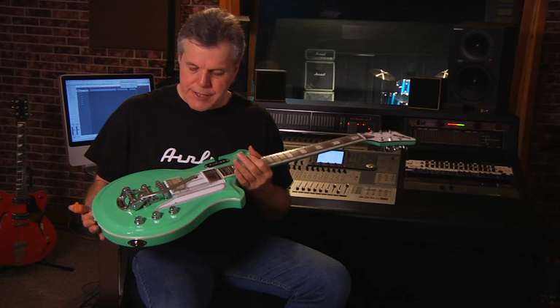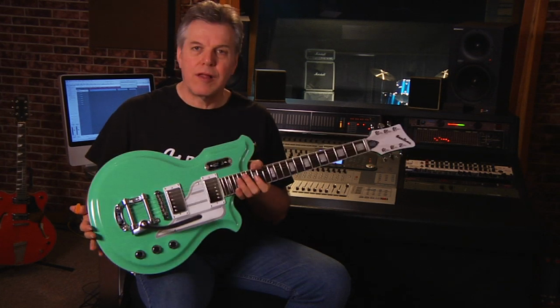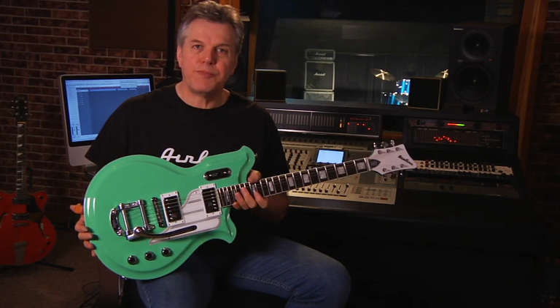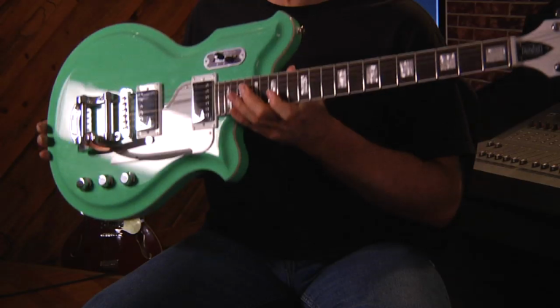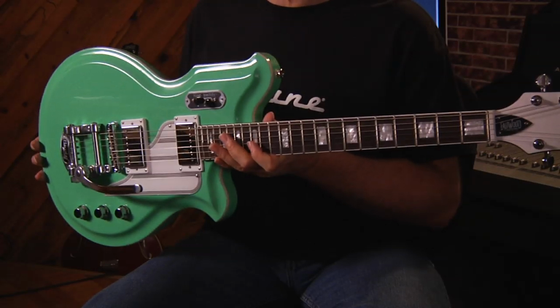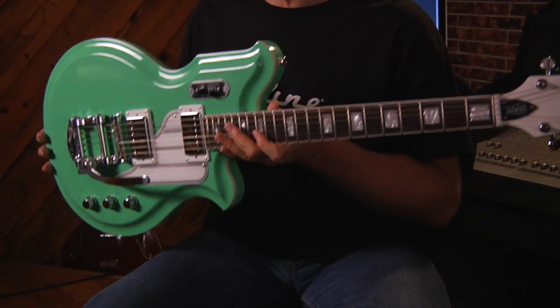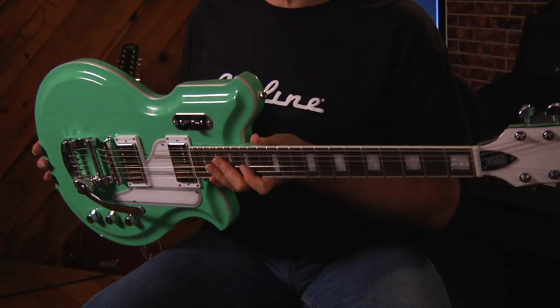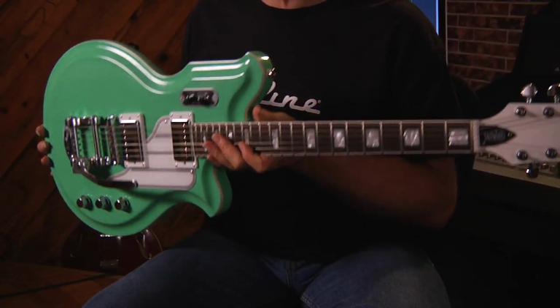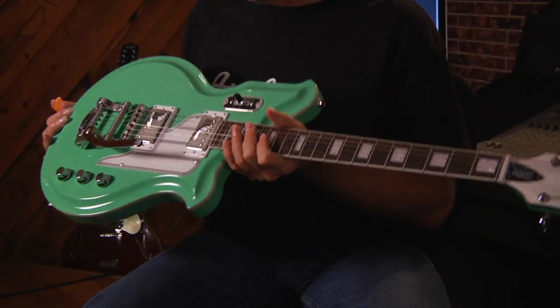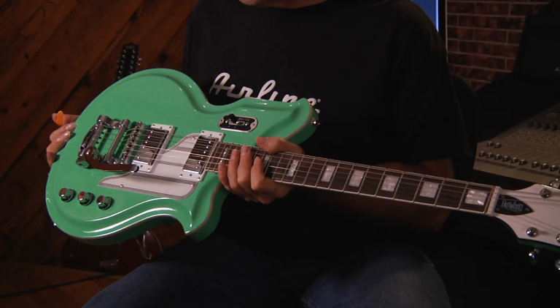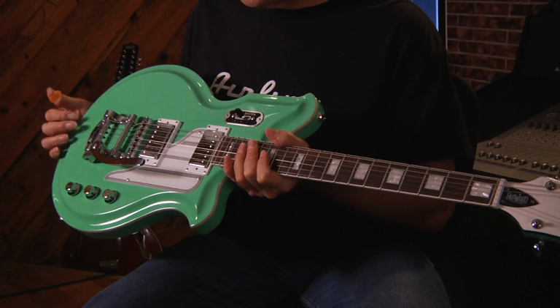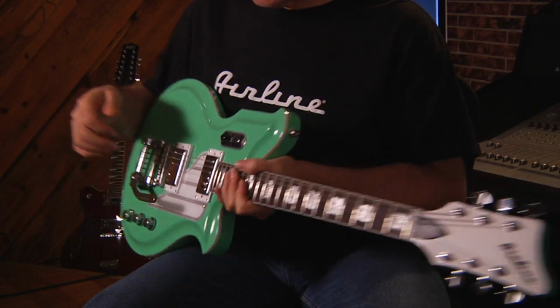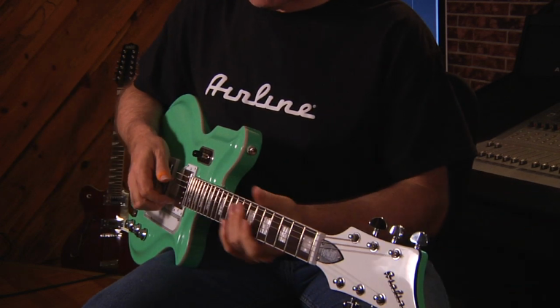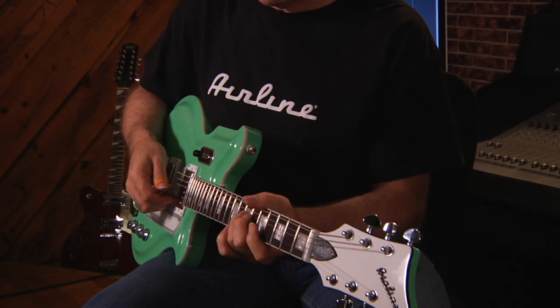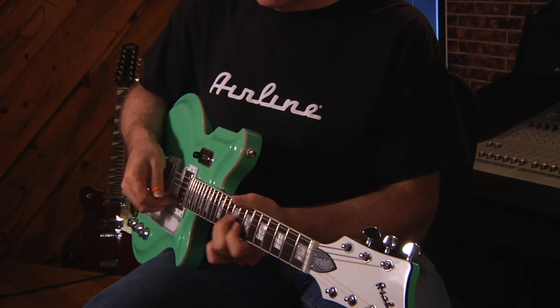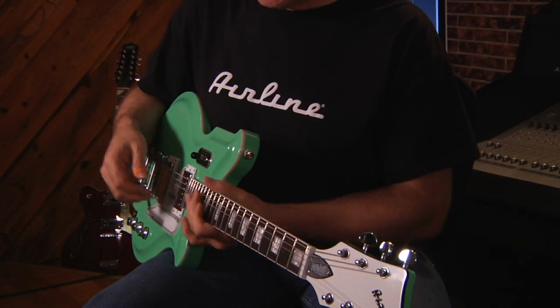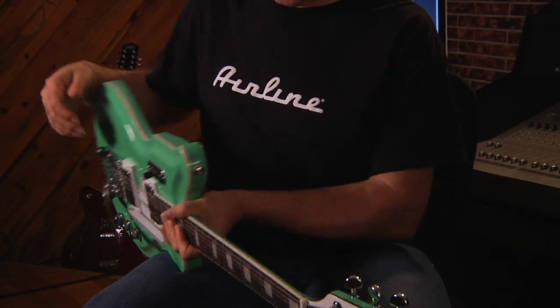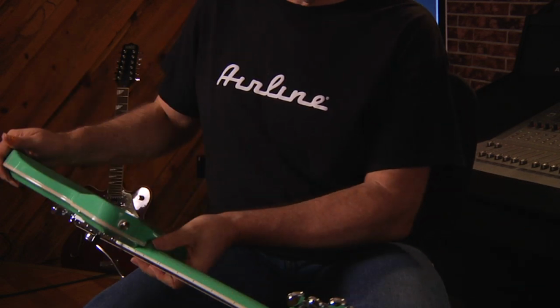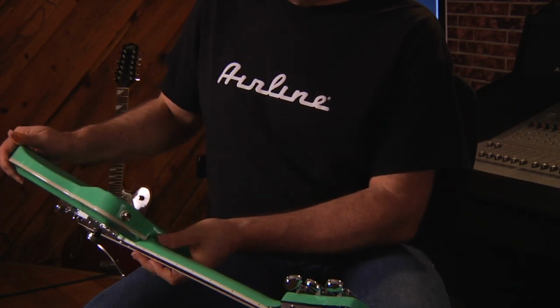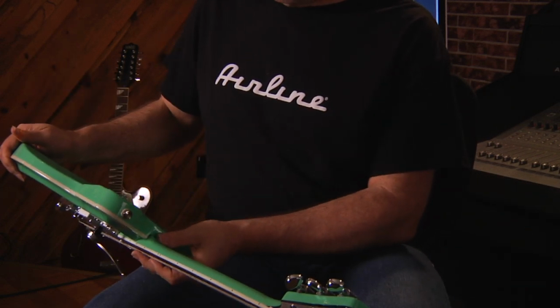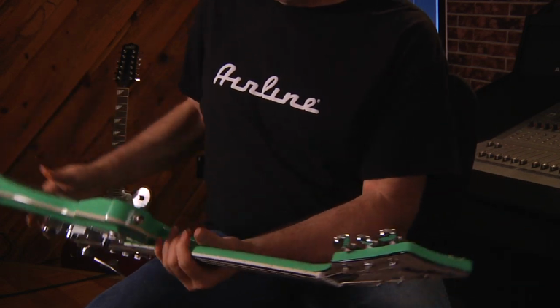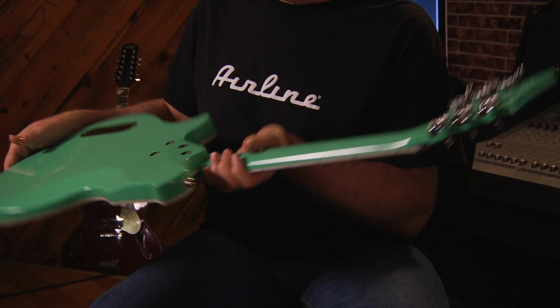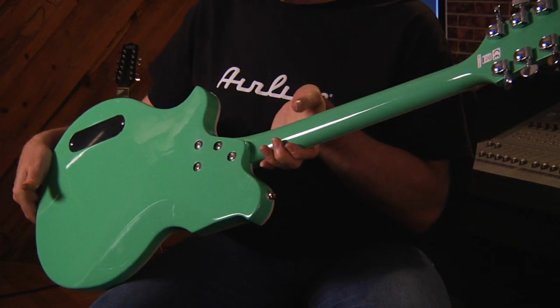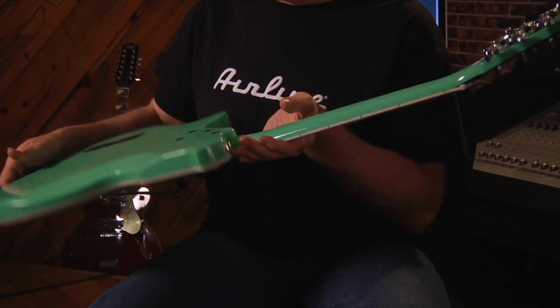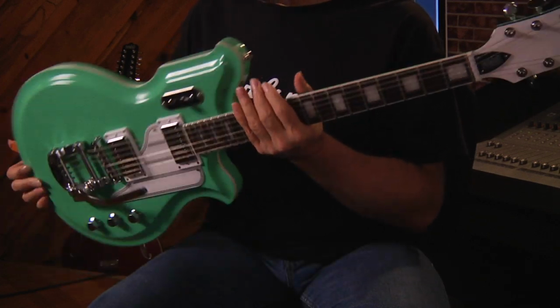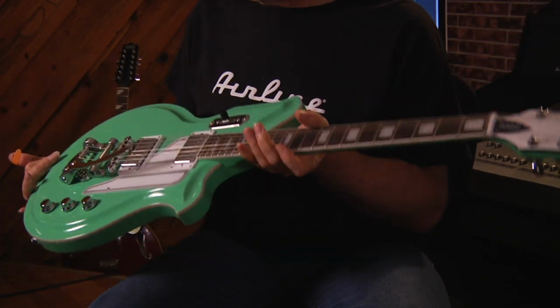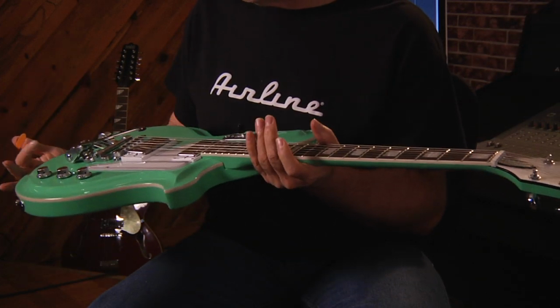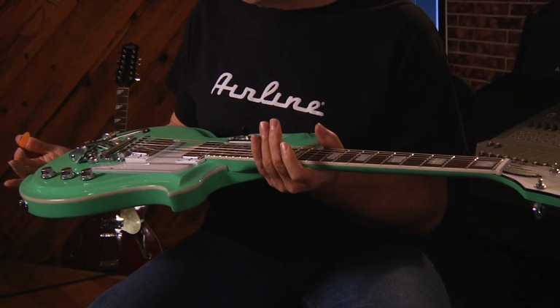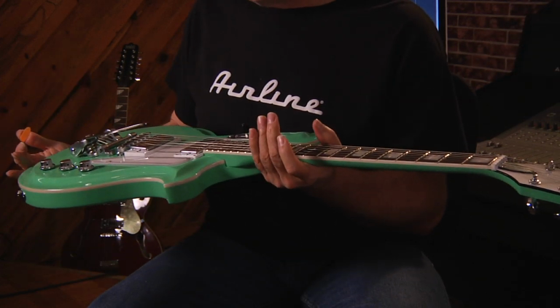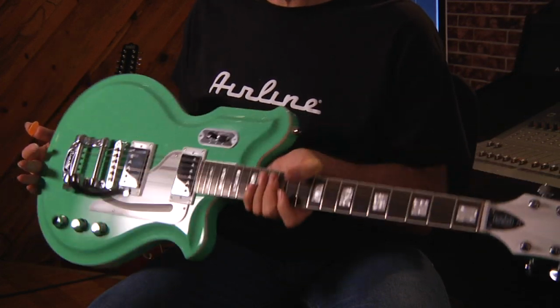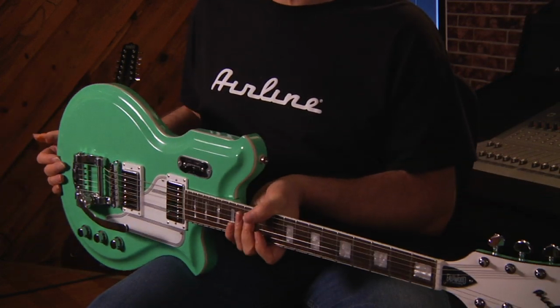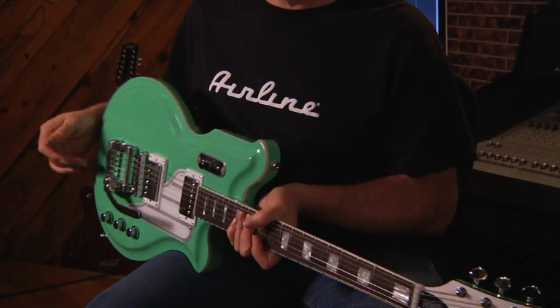They sell a lot of these because they're eye candy. They look fantastic, but not only just look fantastic, they play great. The neck is fast, it's a great looking guitar, it's got style — people that love them absolutely love them.